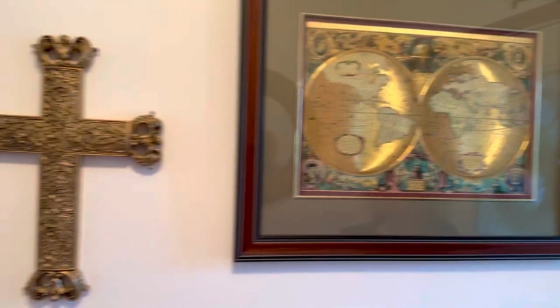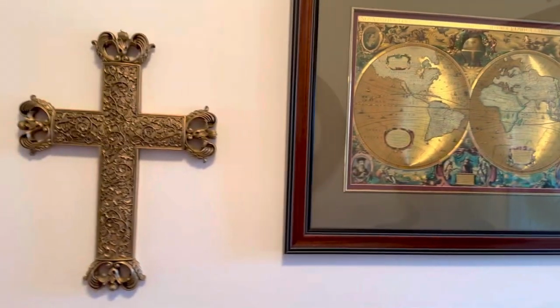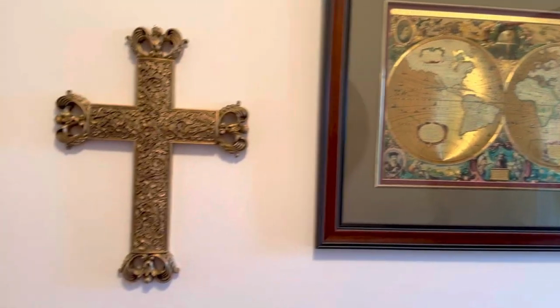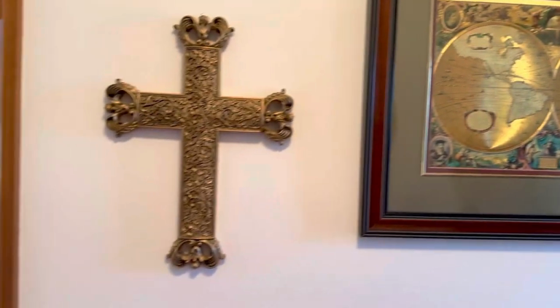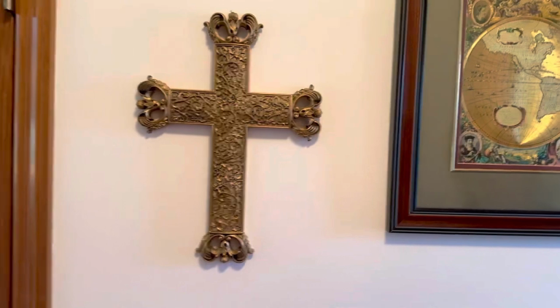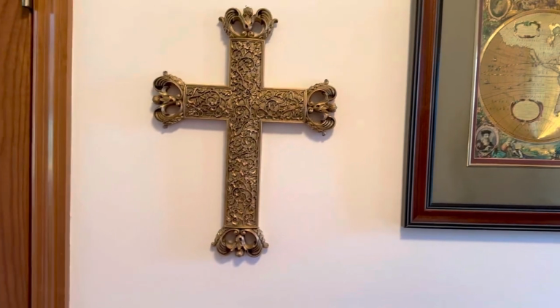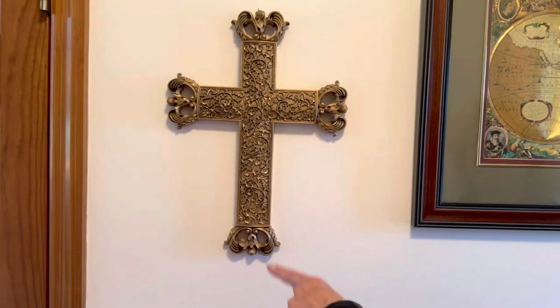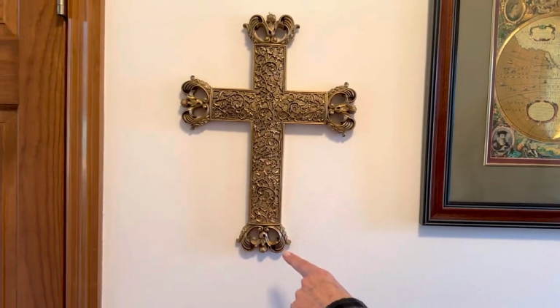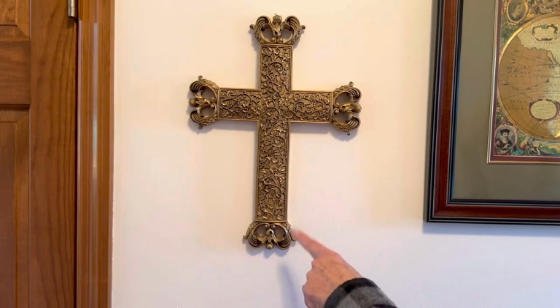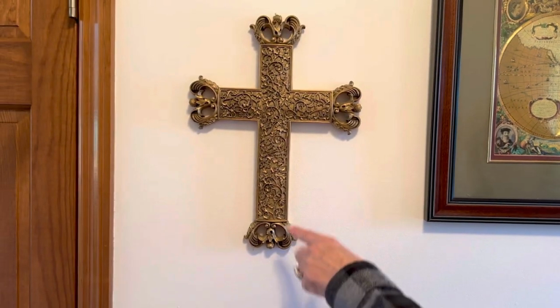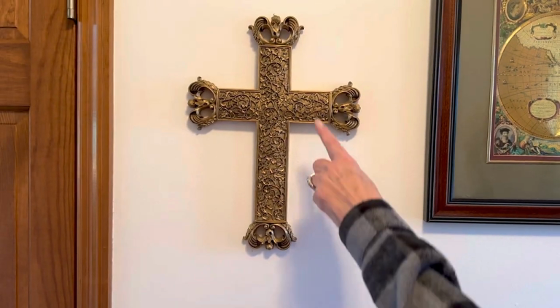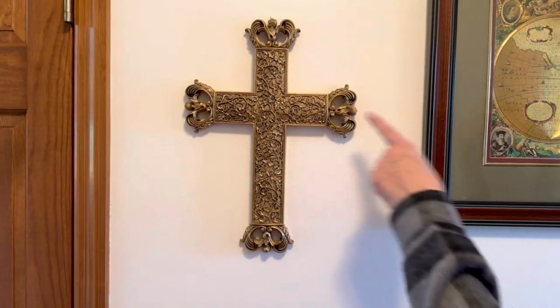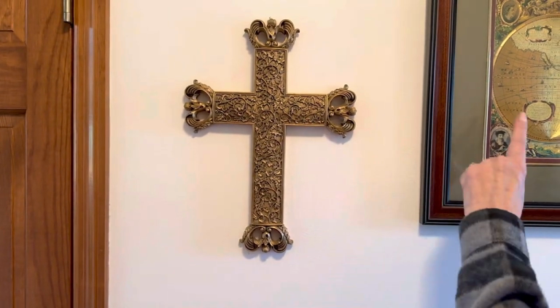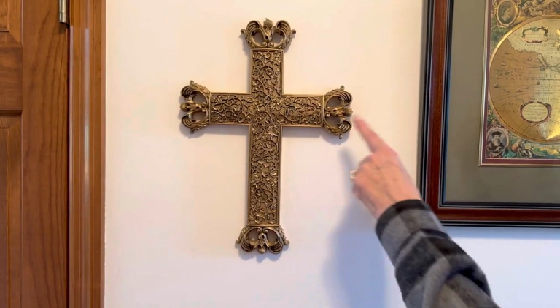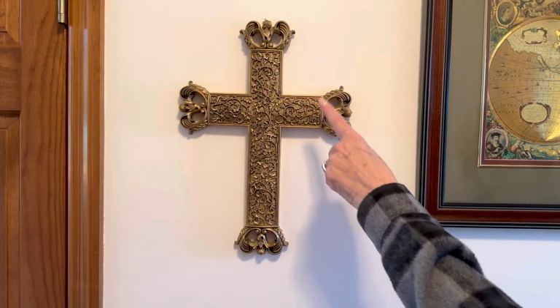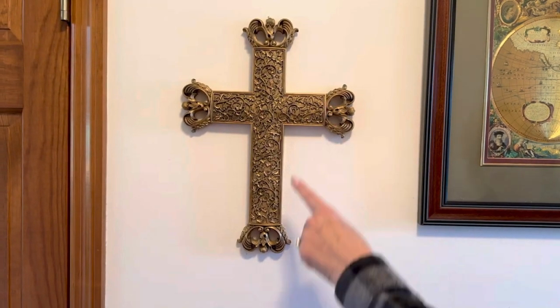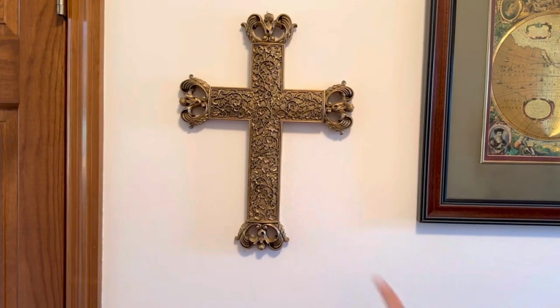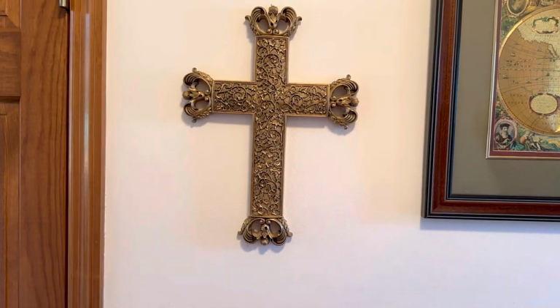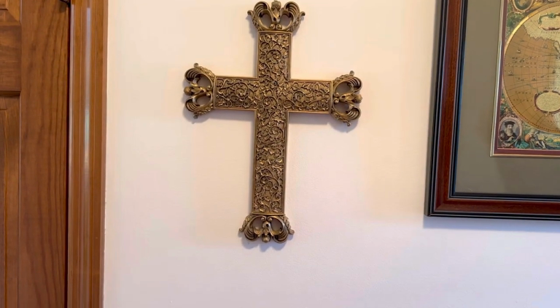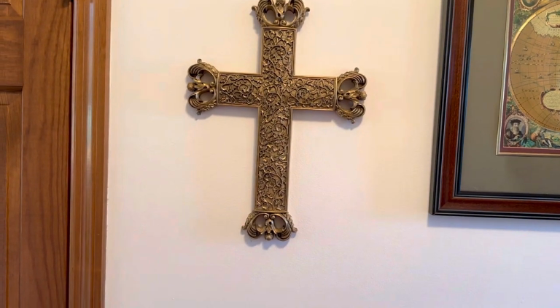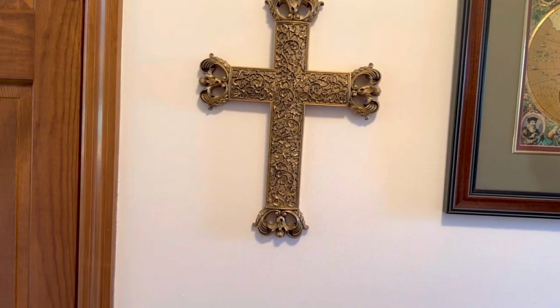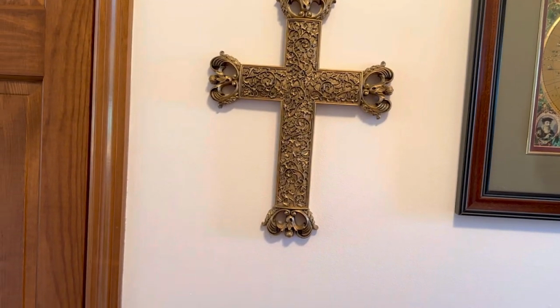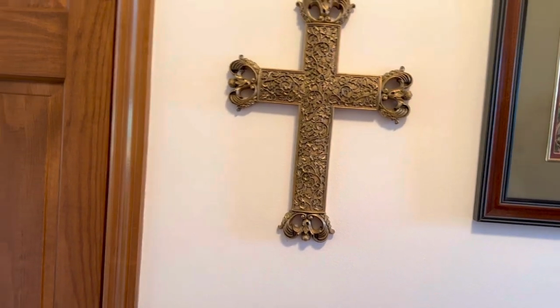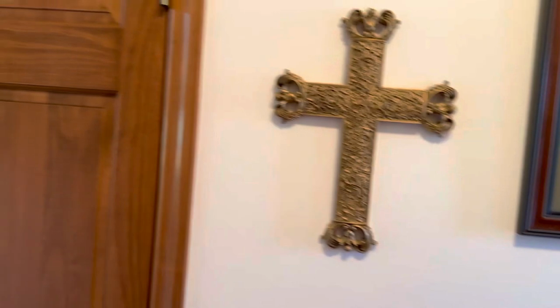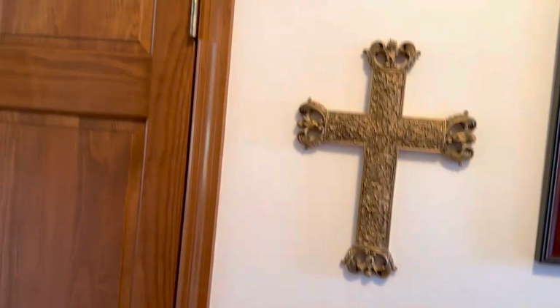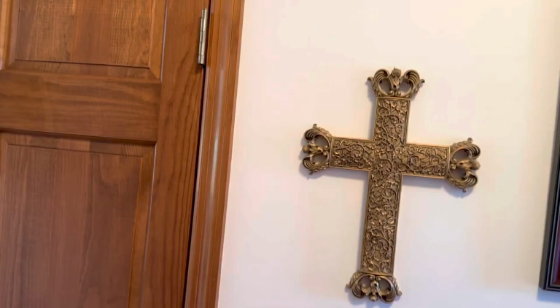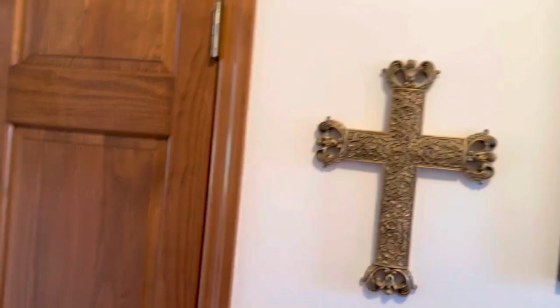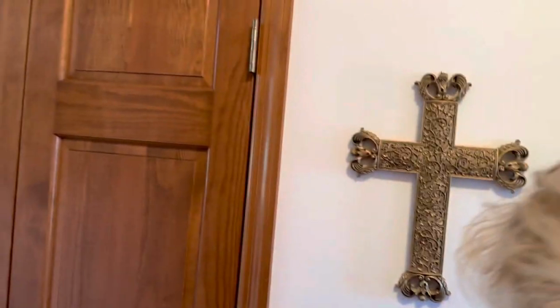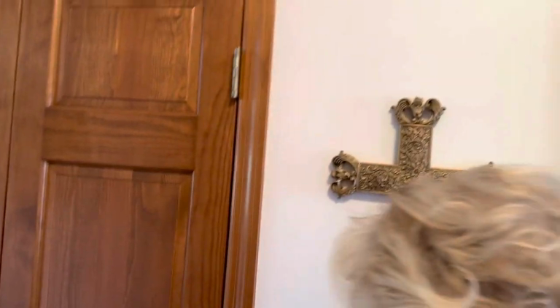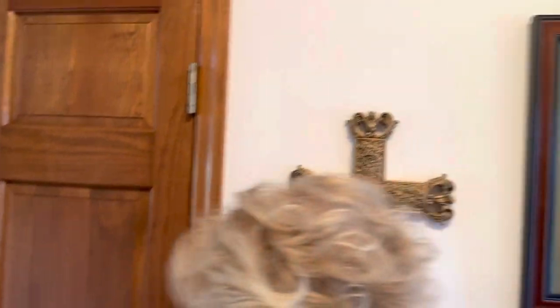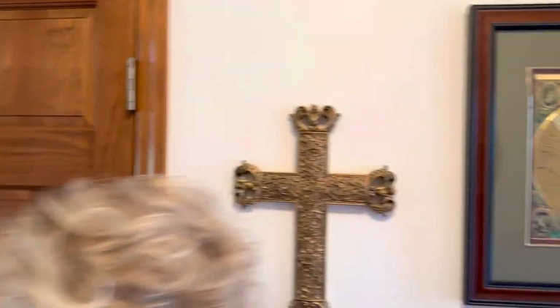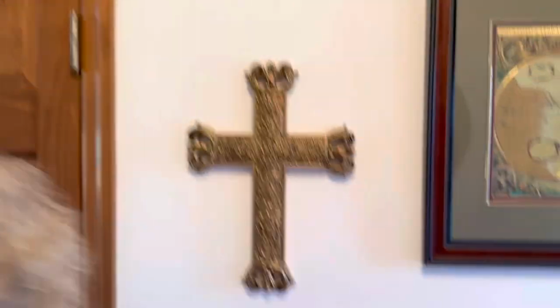Bill had this cross at his other house, and I thought that looked really good with this — so we hung the cross because we're Christians and it means a lot to us.